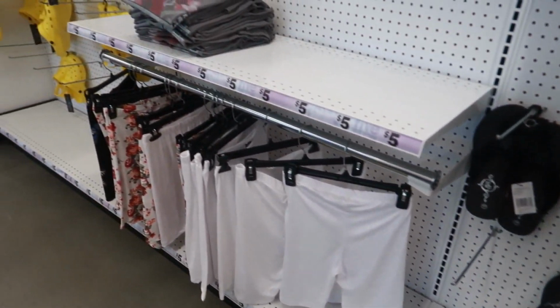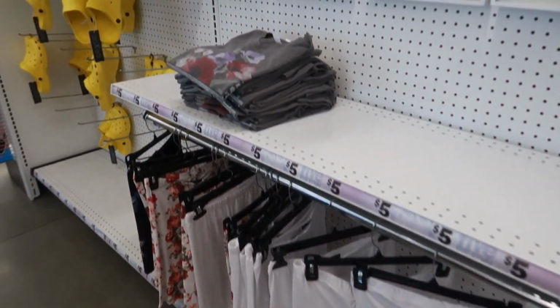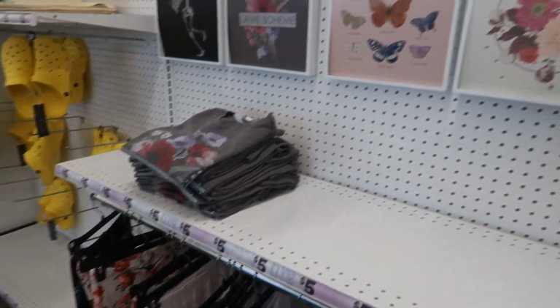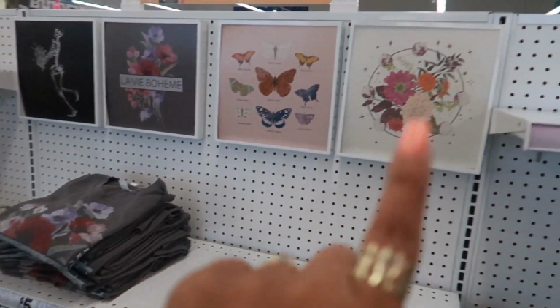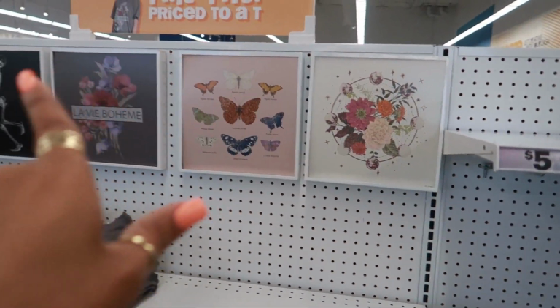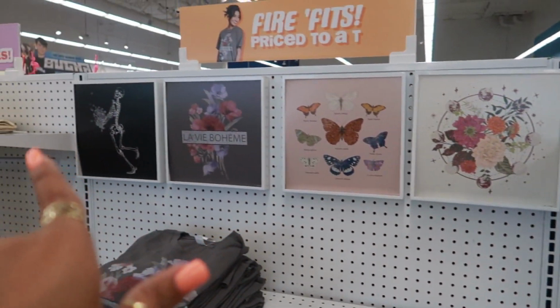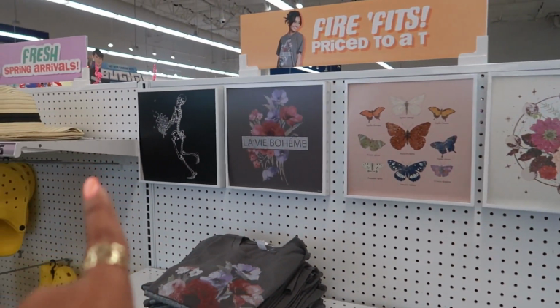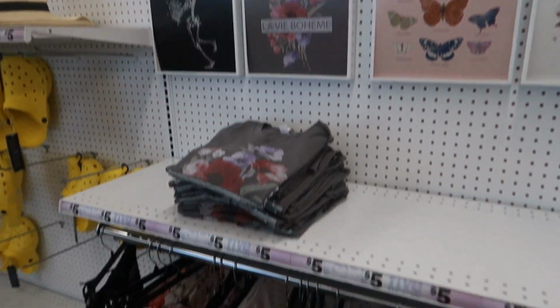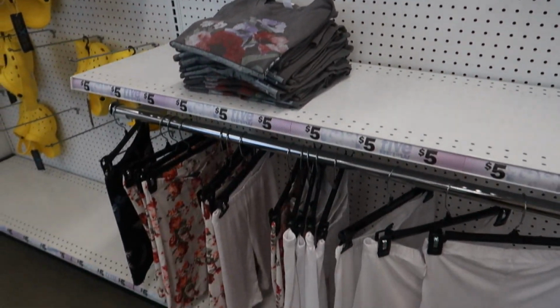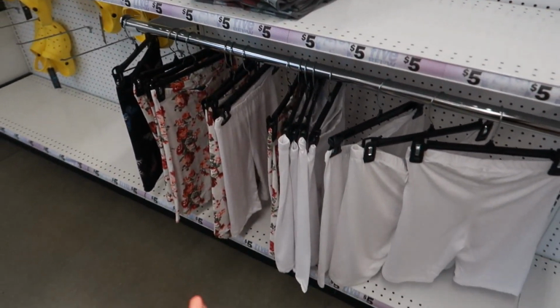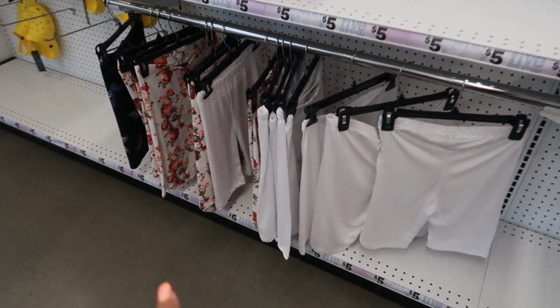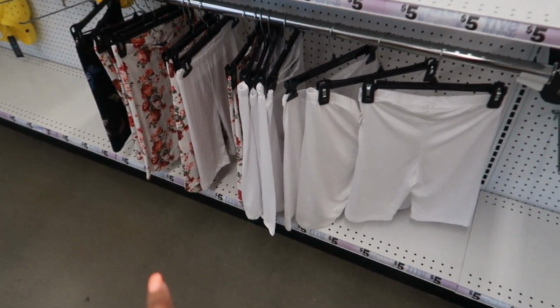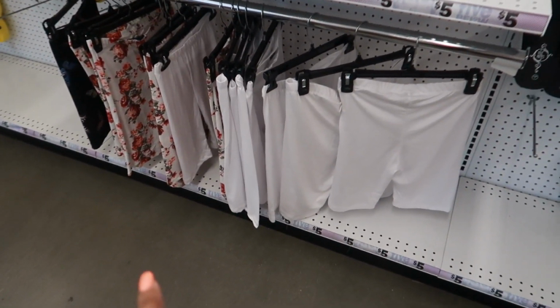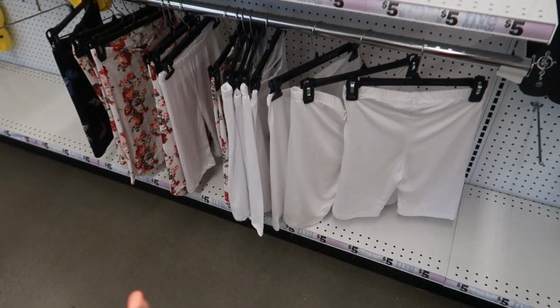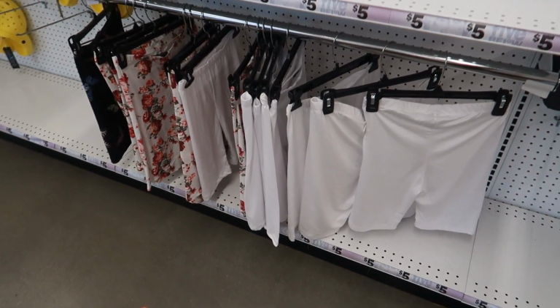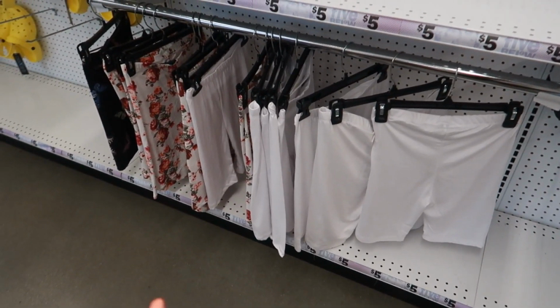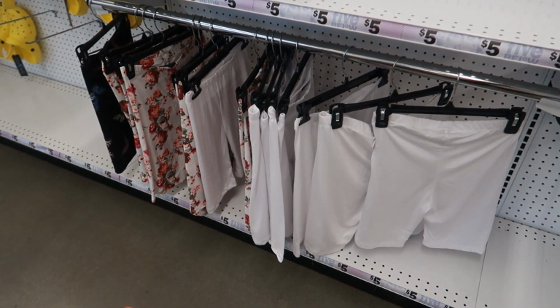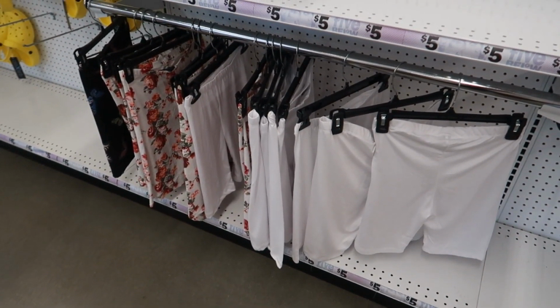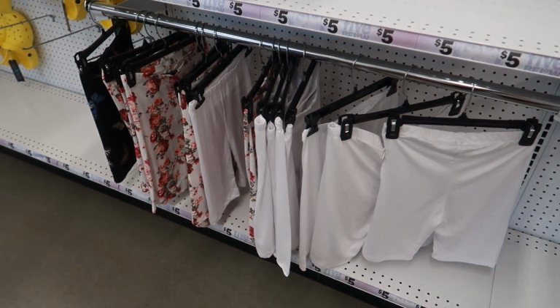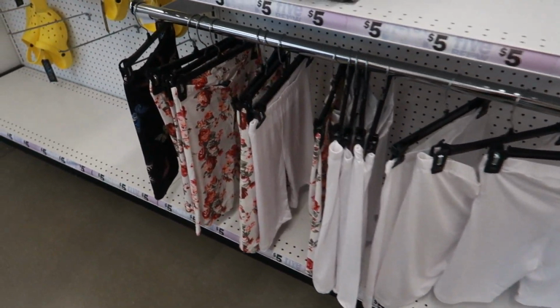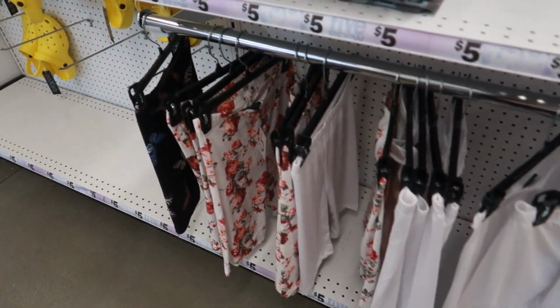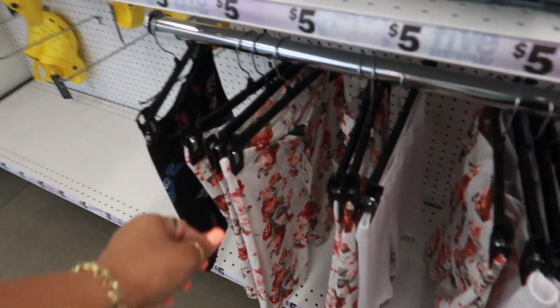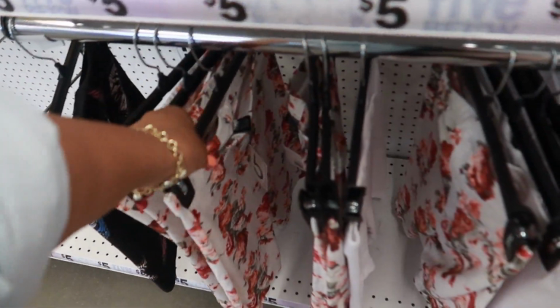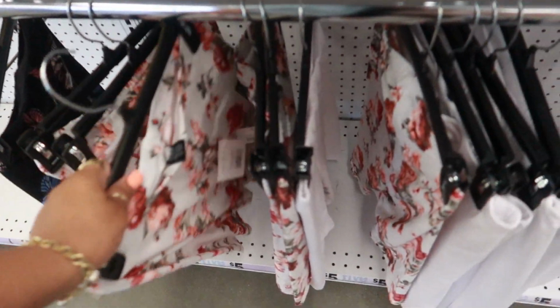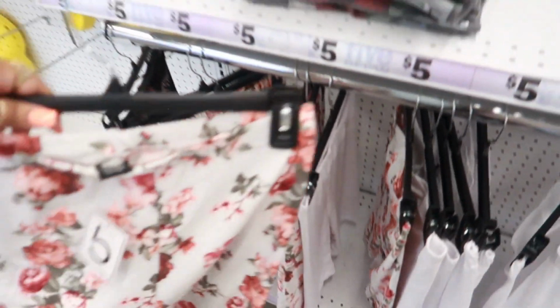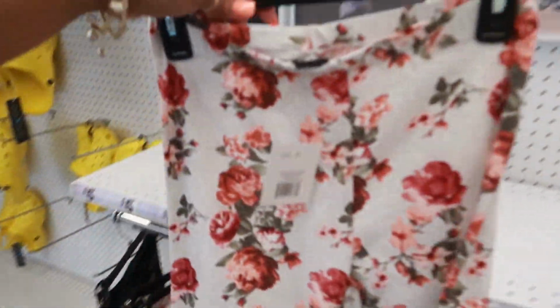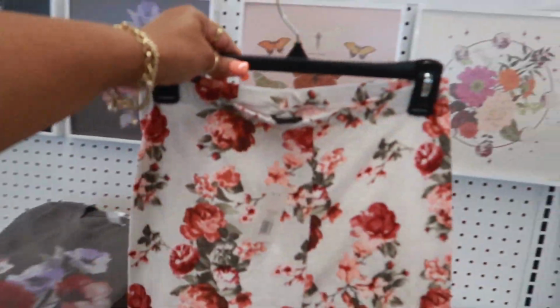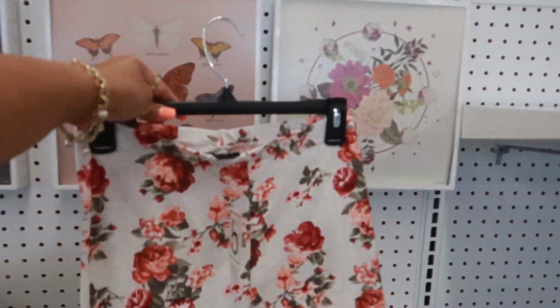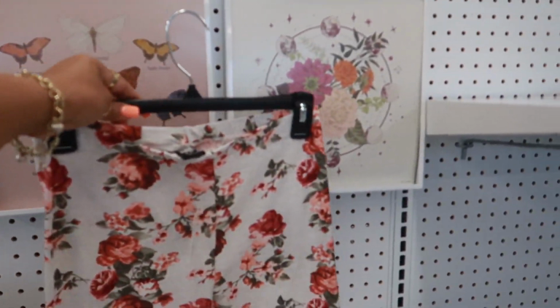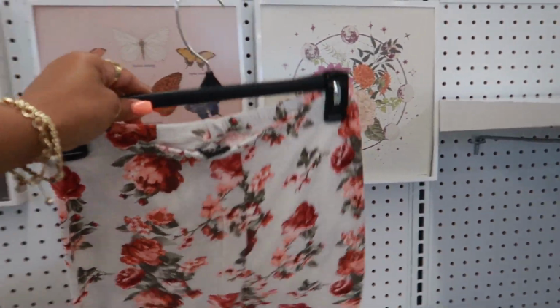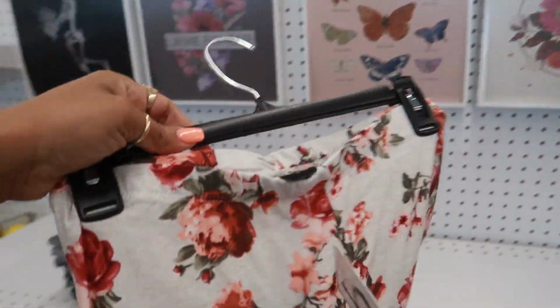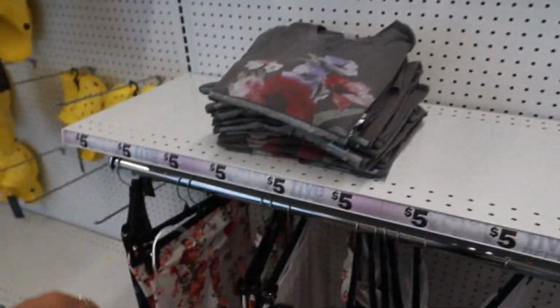In the last video I showed you guys these t-shirts right here. It looks like they have some matching shorts. Well, I don't know — do they match? Not really. Am I reaching for that? Yeah, I'm reaching. That don't go.